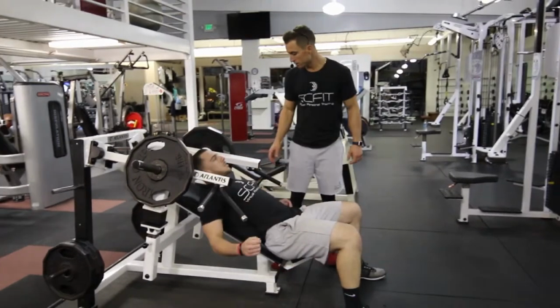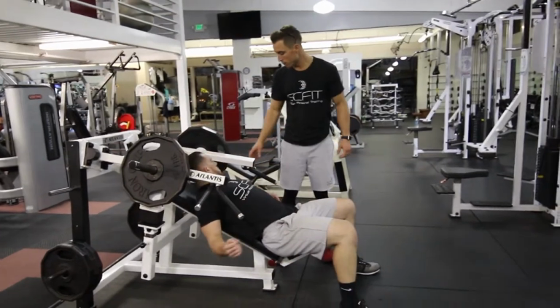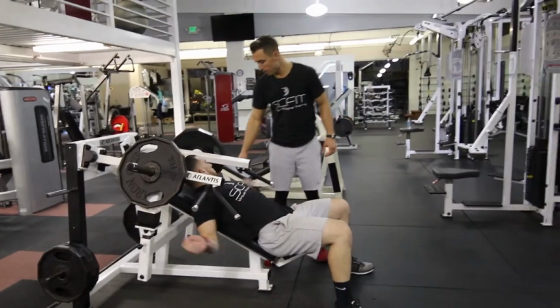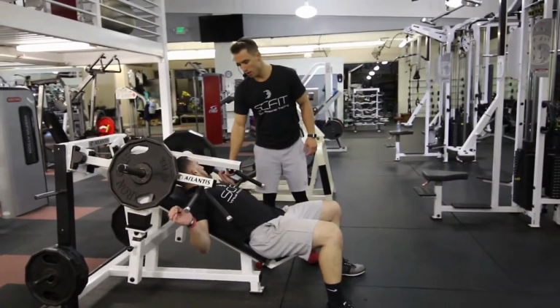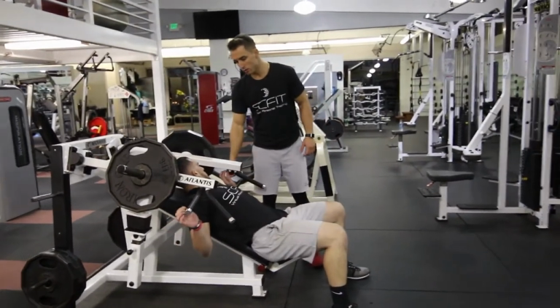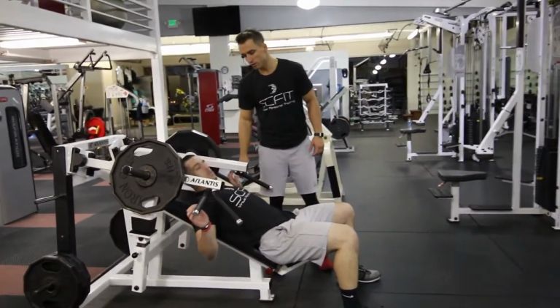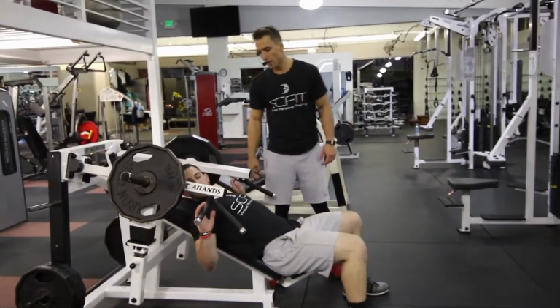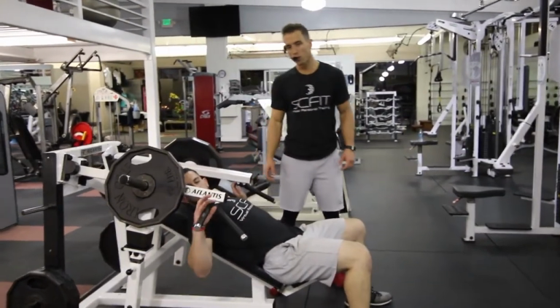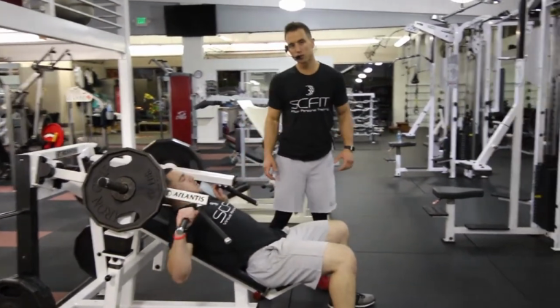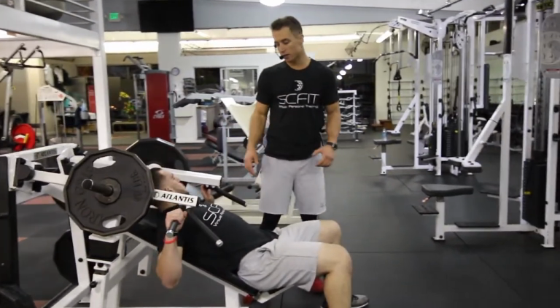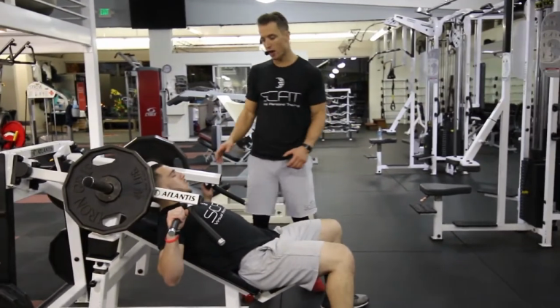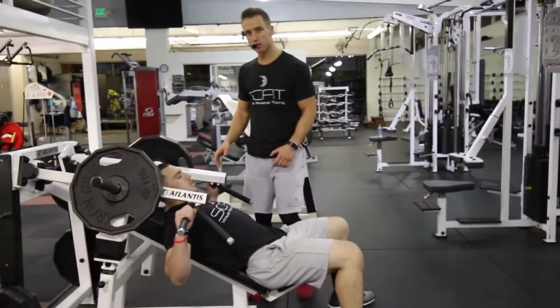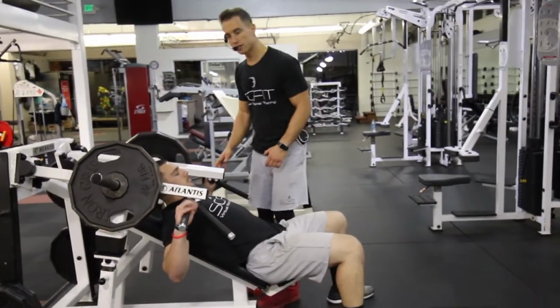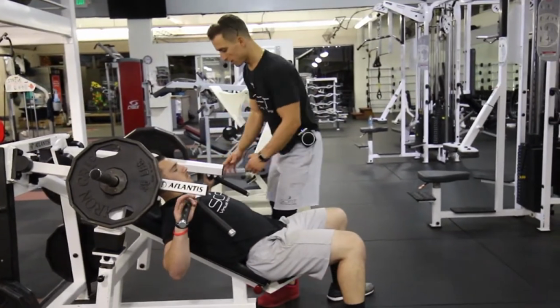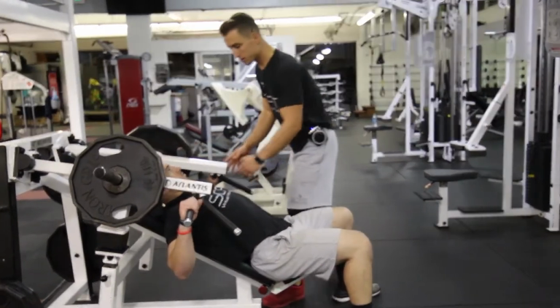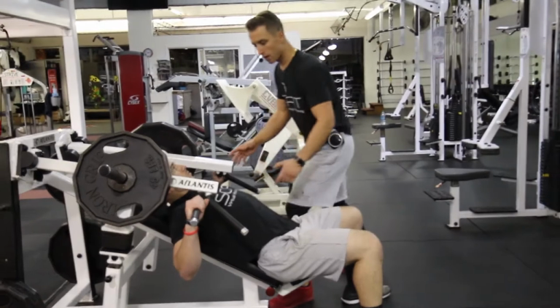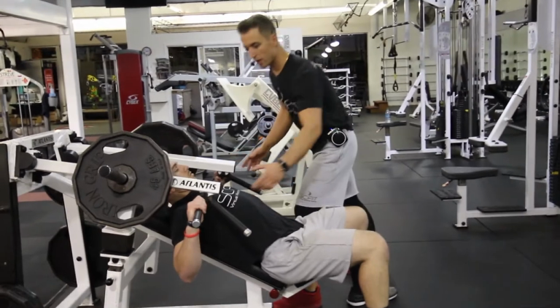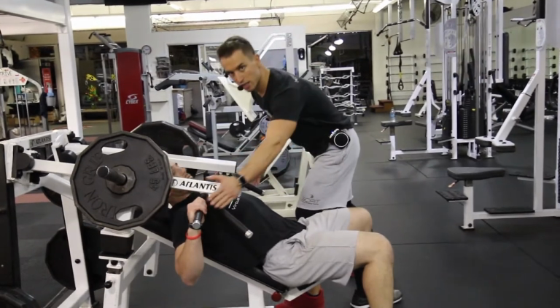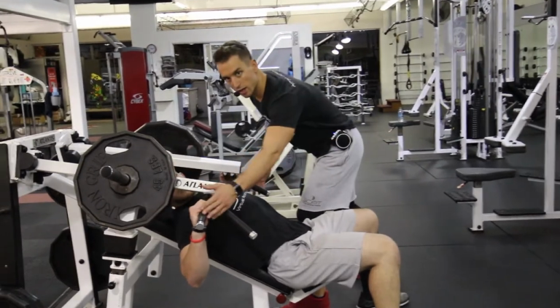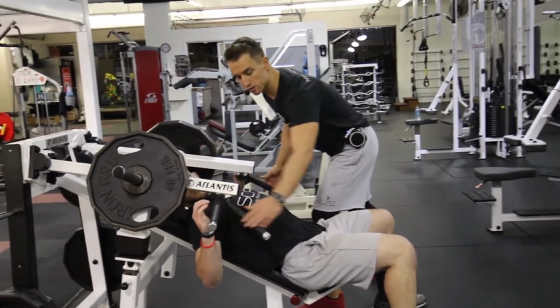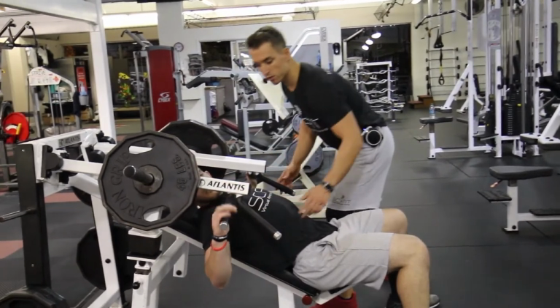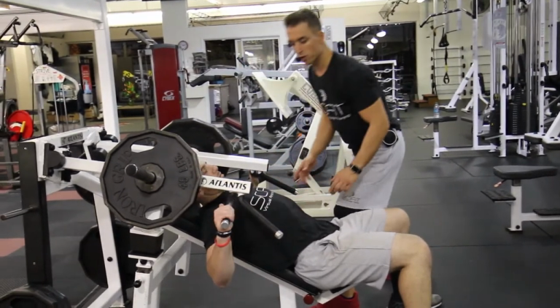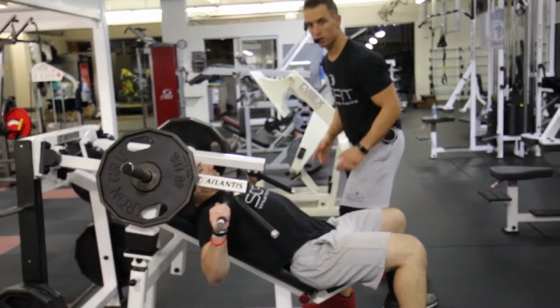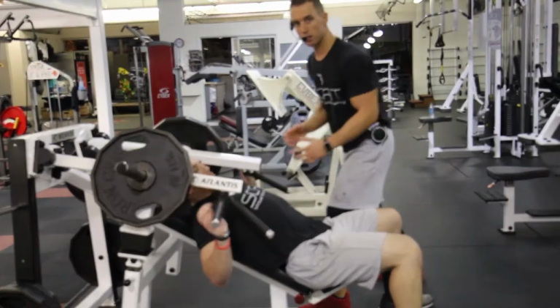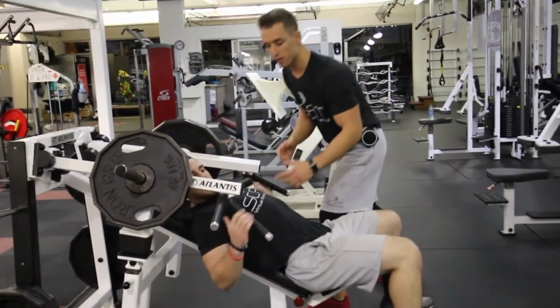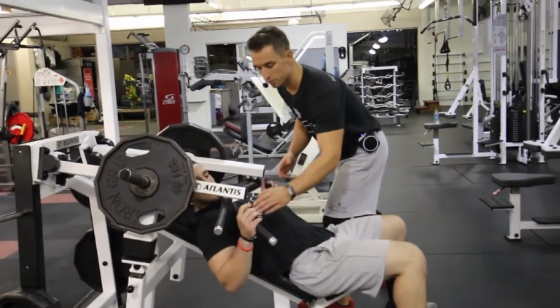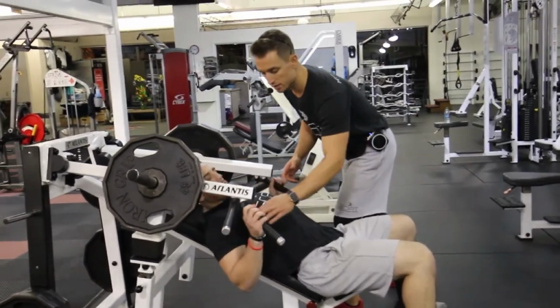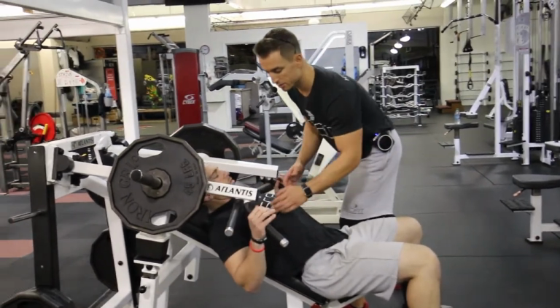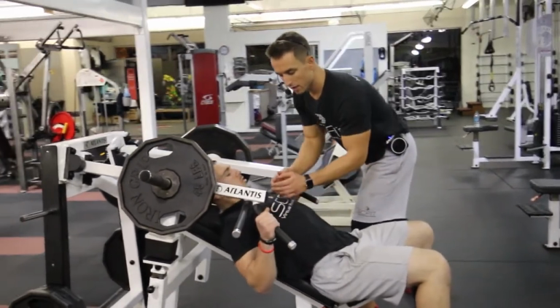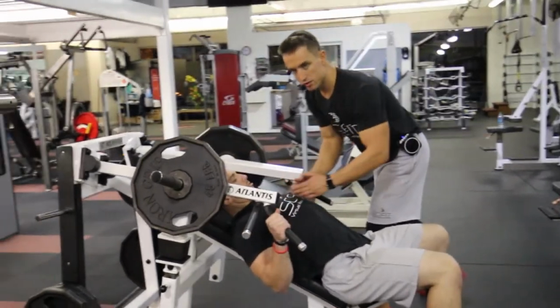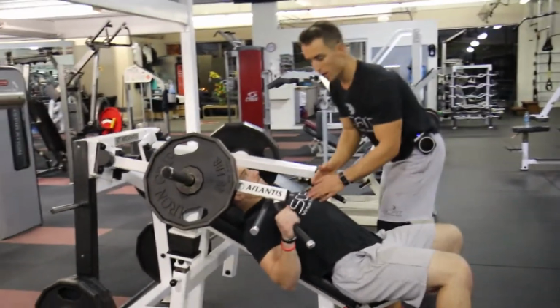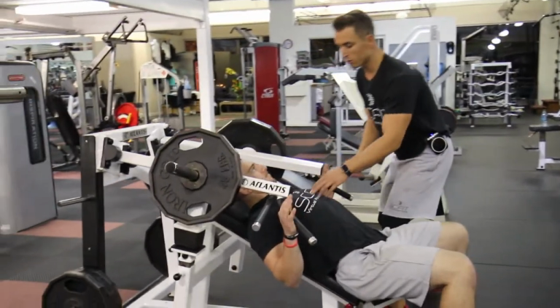He's going to grab the handles. If he wants to work his outer chest, he's going to grab the outside of the handles. If he wants to work more on his inner chest and triceps, he's going to grab inward.